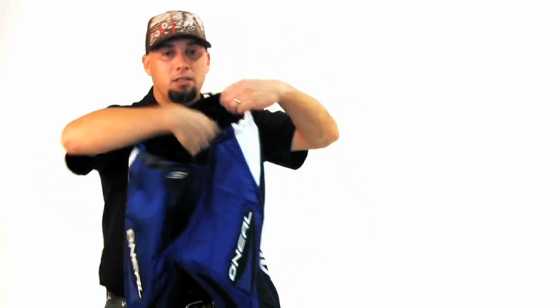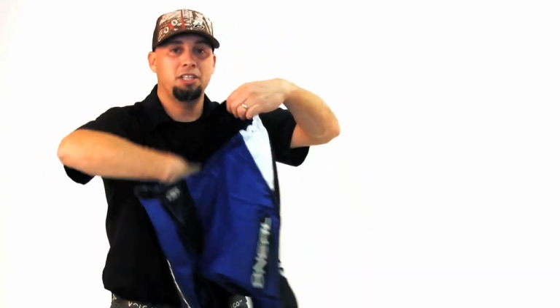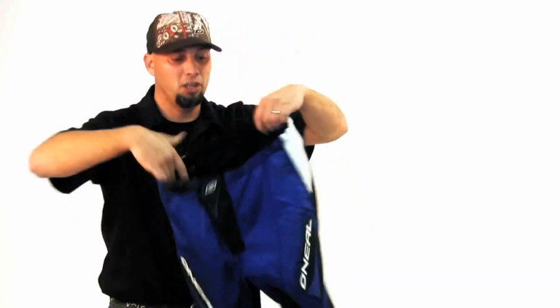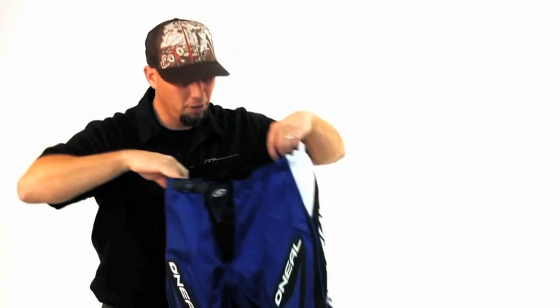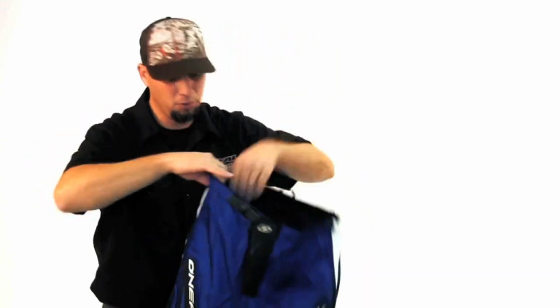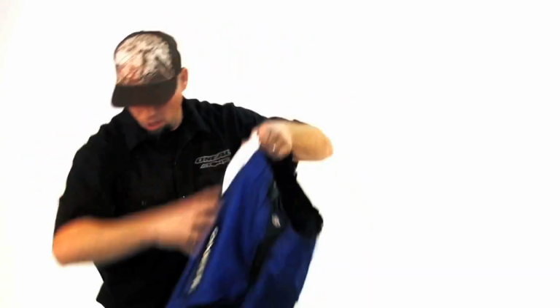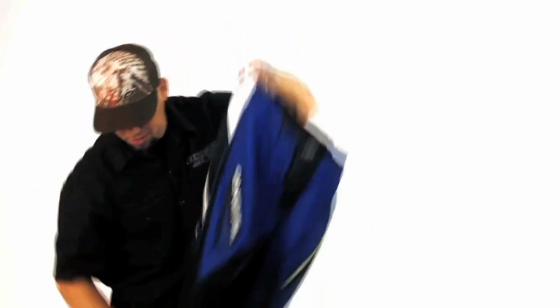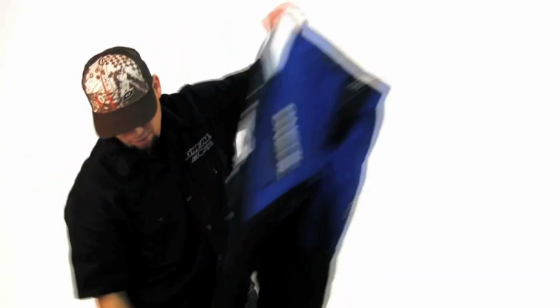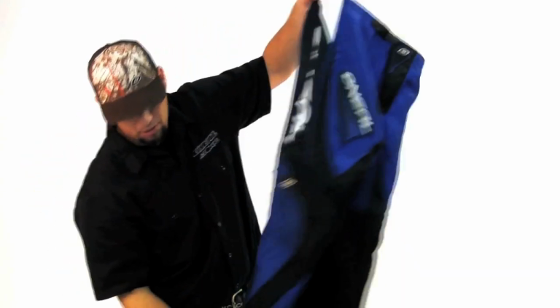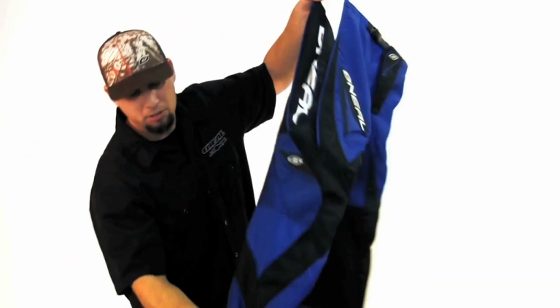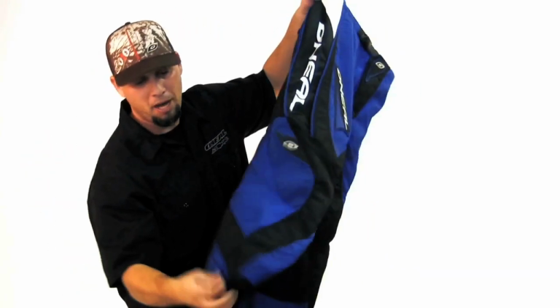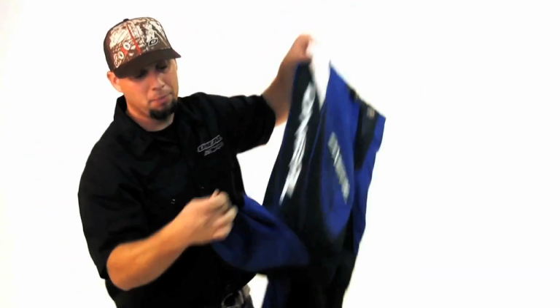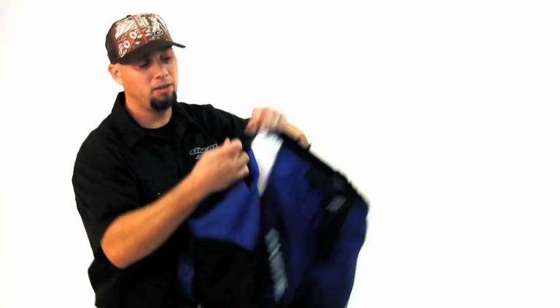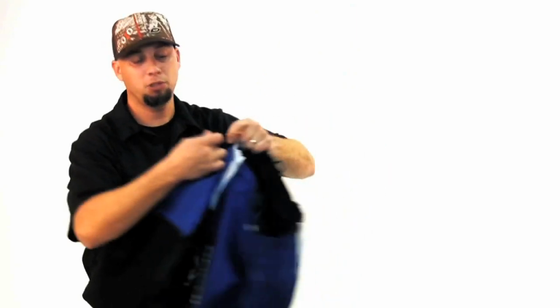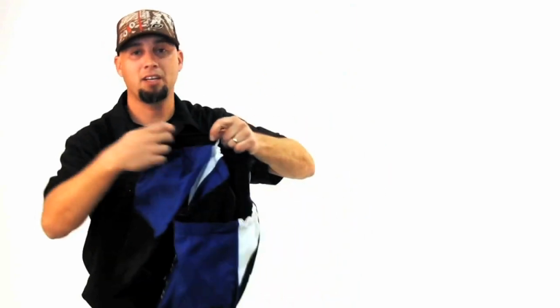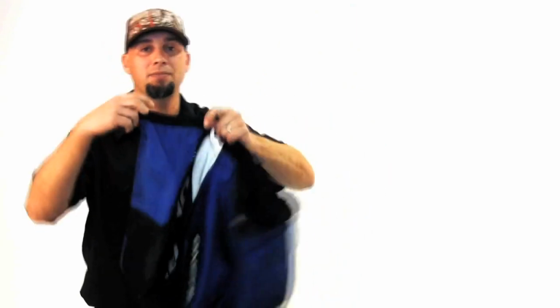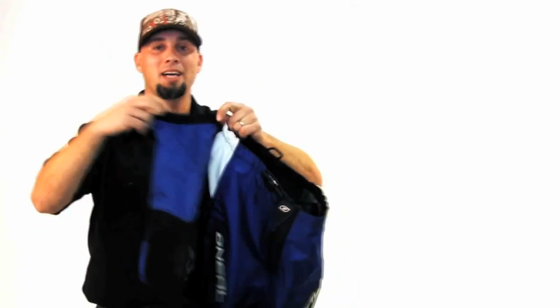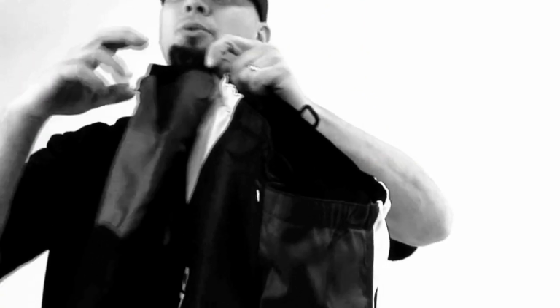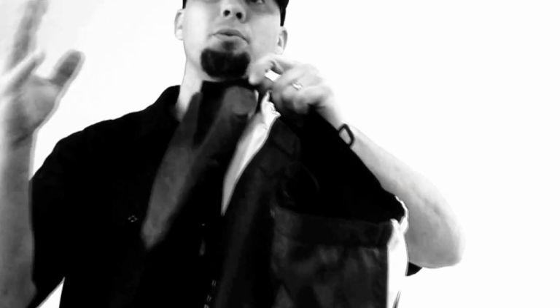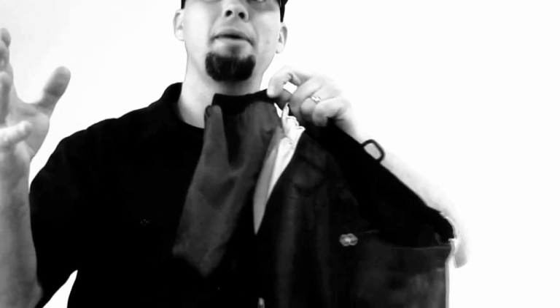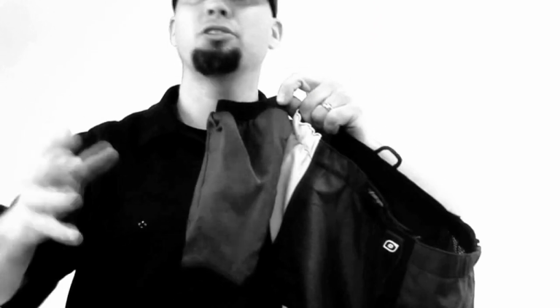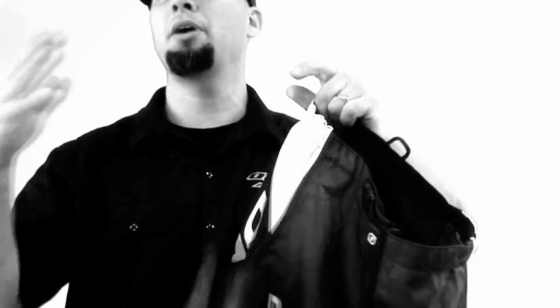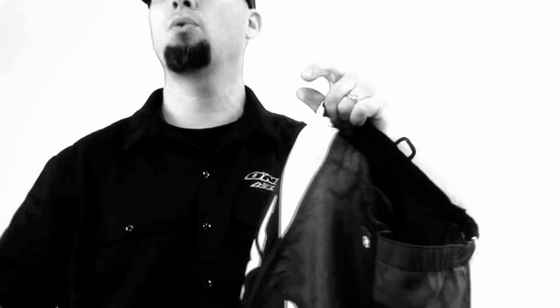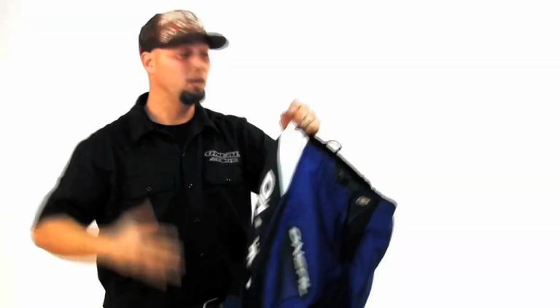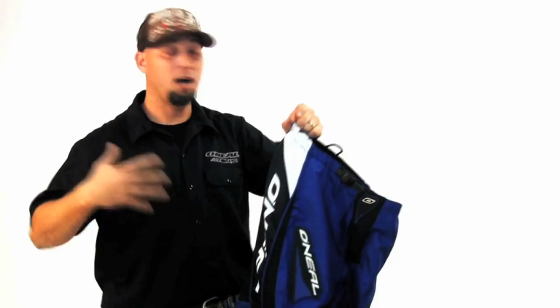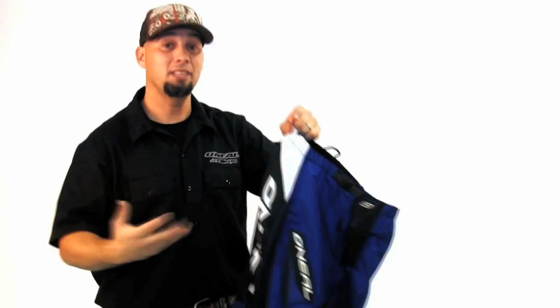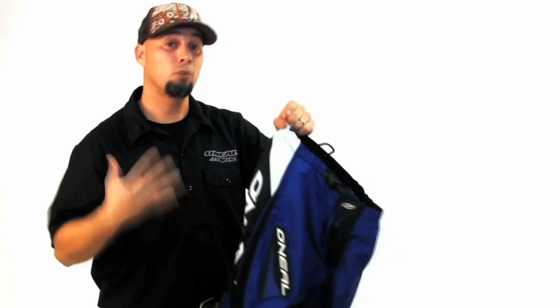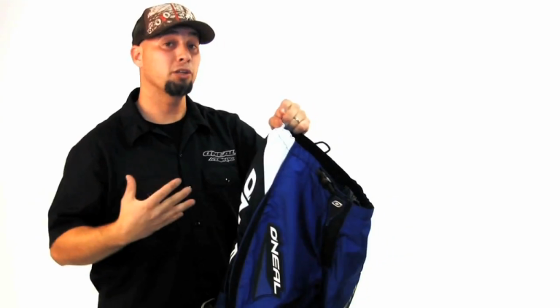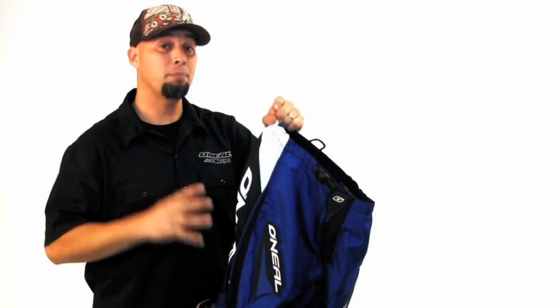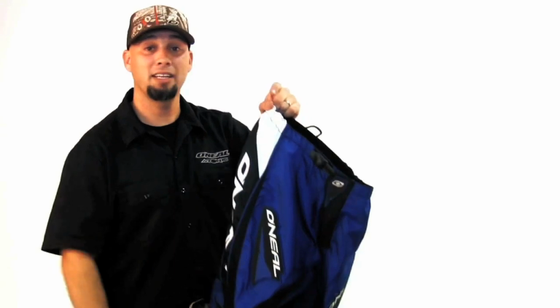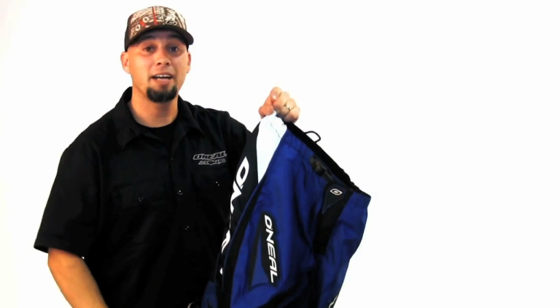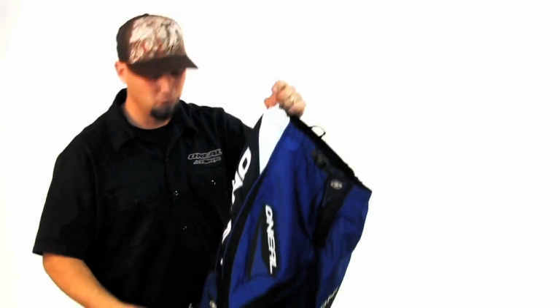This section all the way through, all the way down to the bottom of the pant, which we have a cuff designed great for BMXers or great for wearing your pant inside your boot.